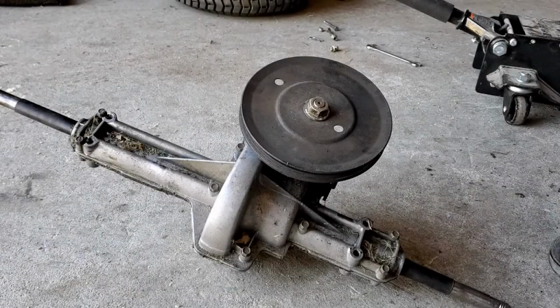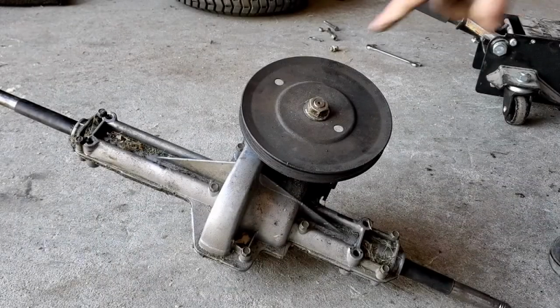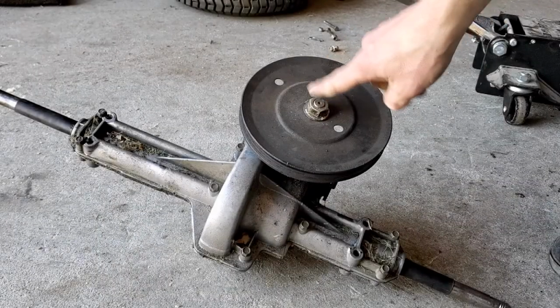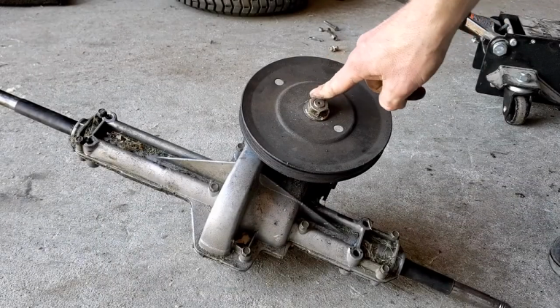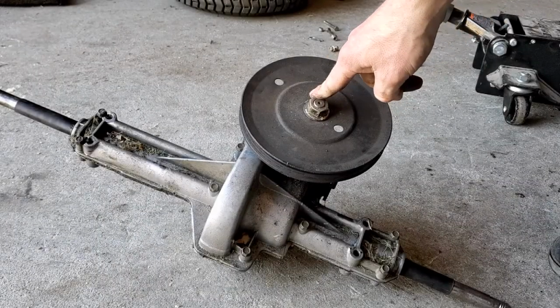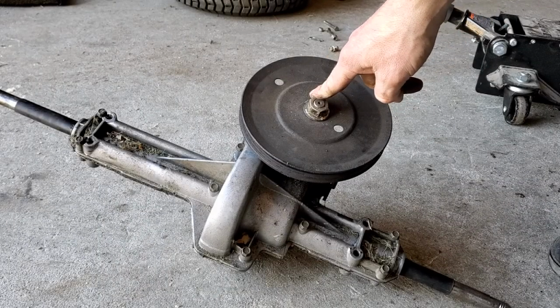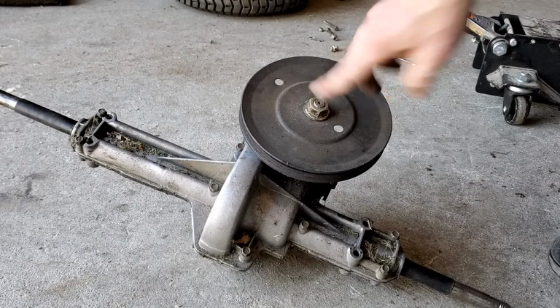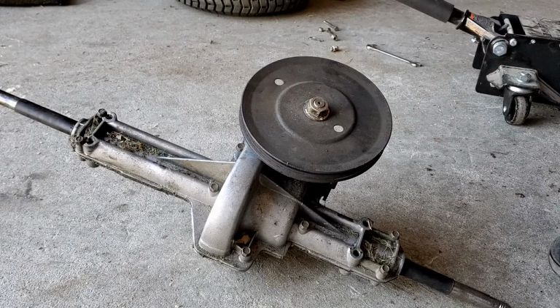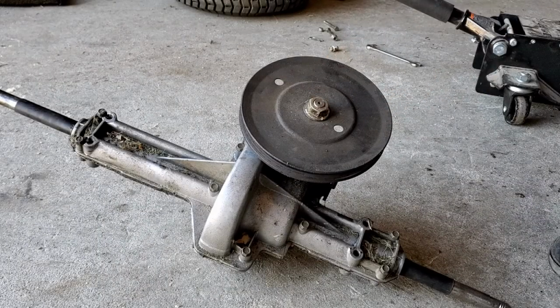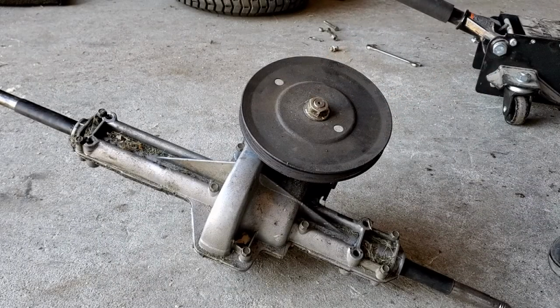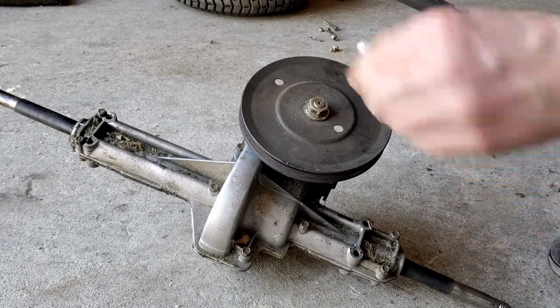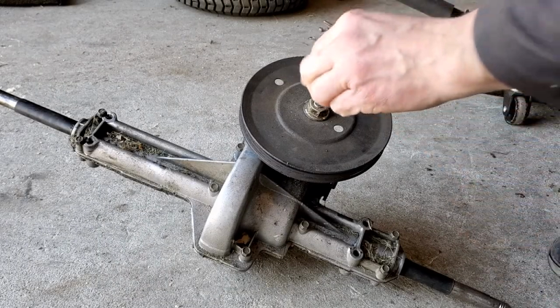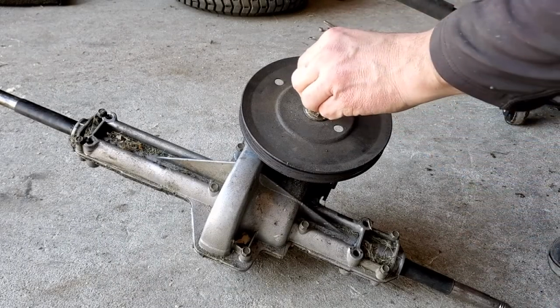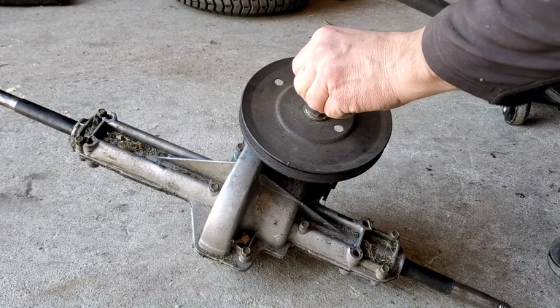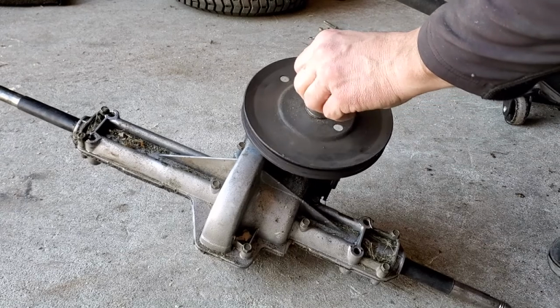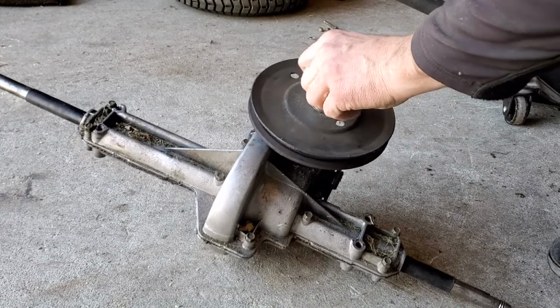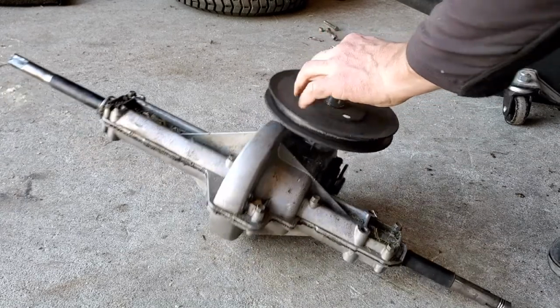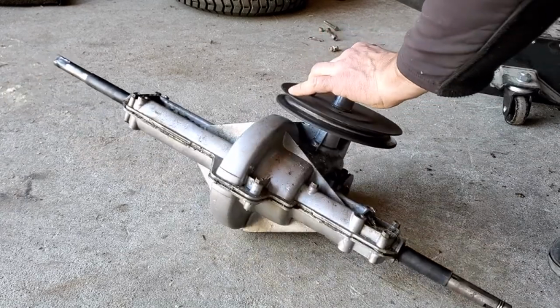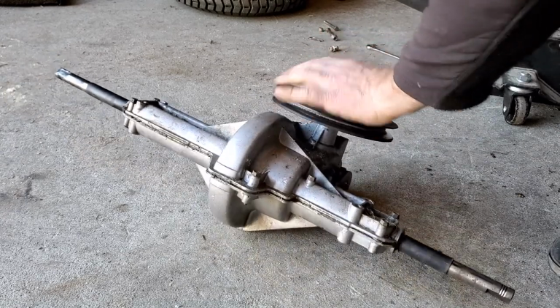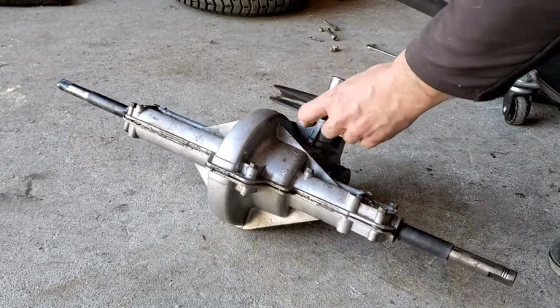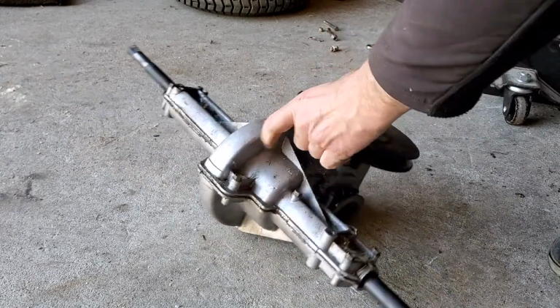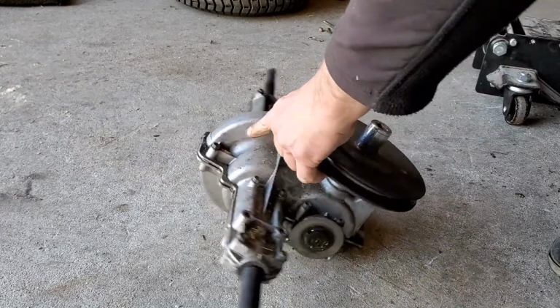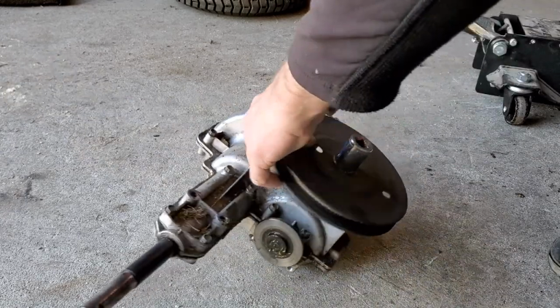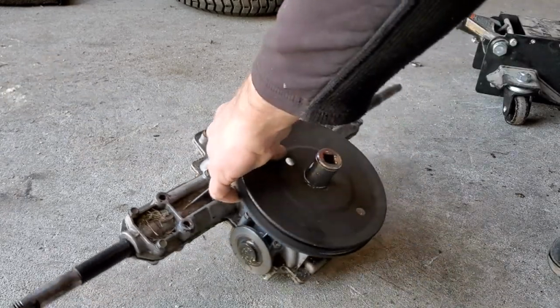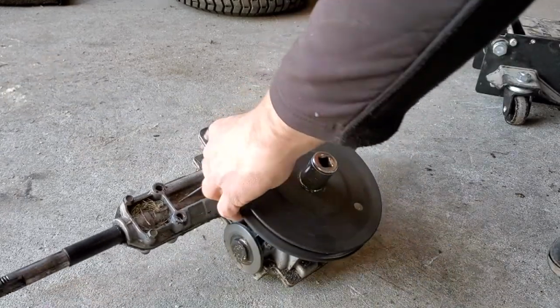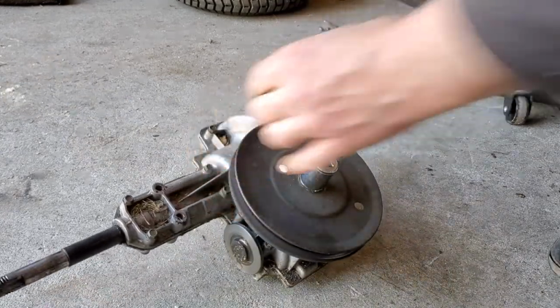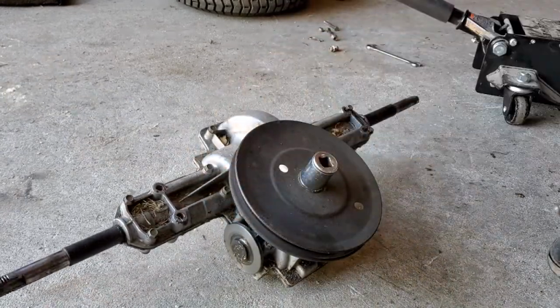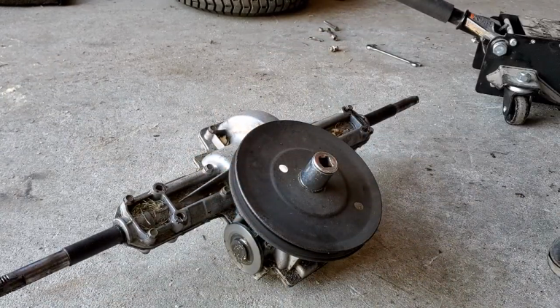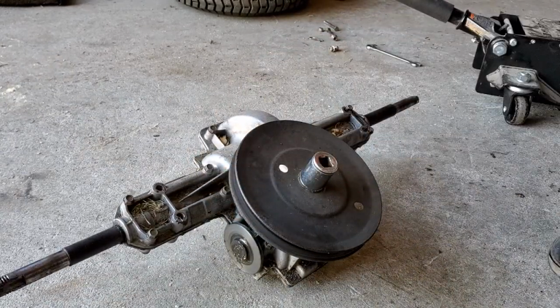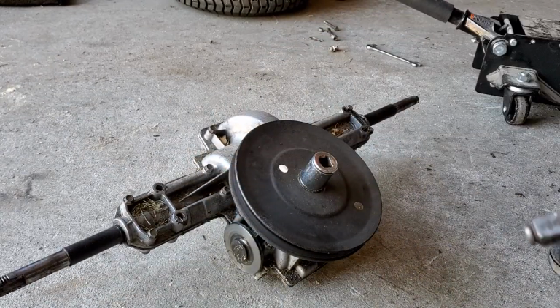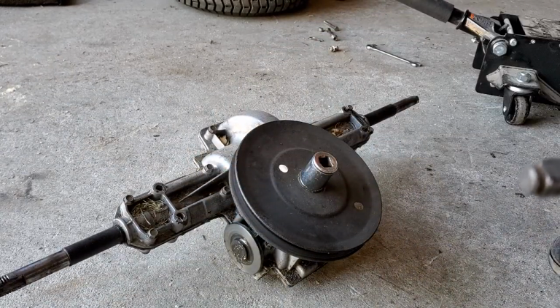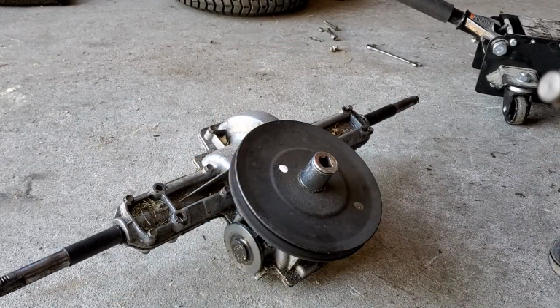Now we need to remove this nut. It takes a seven-eighths socket. I'm going to use the impact.